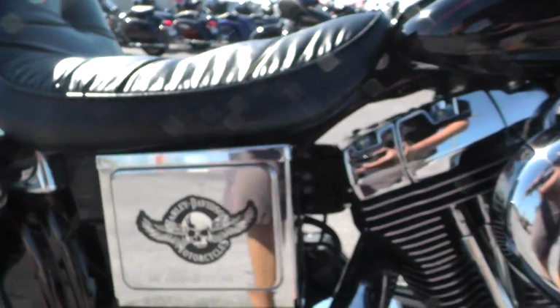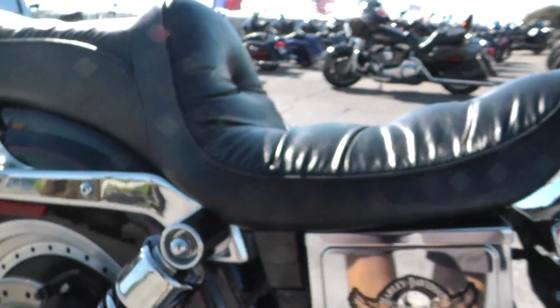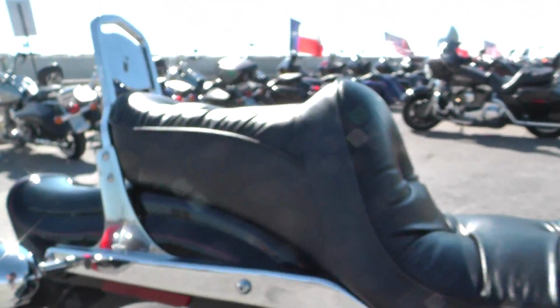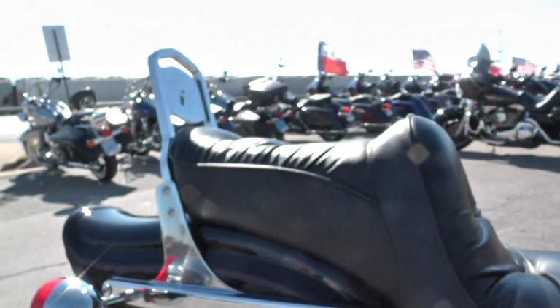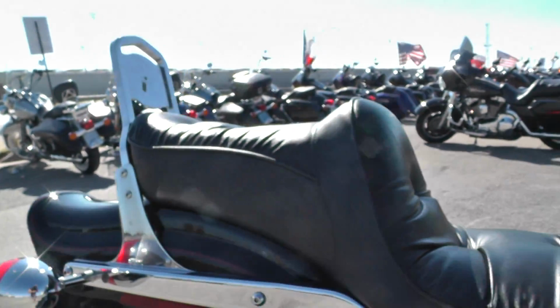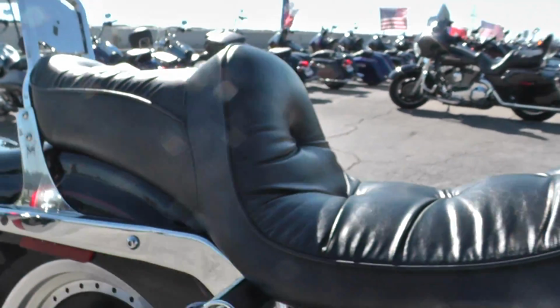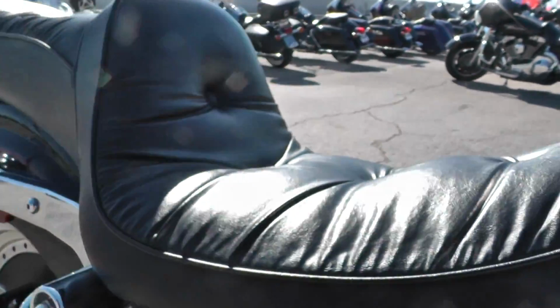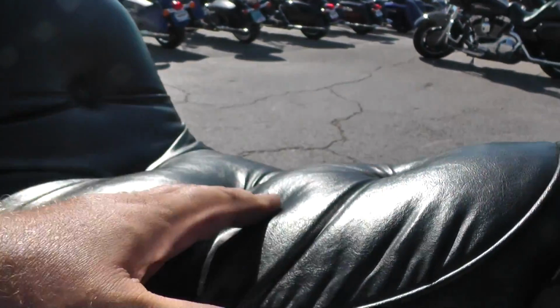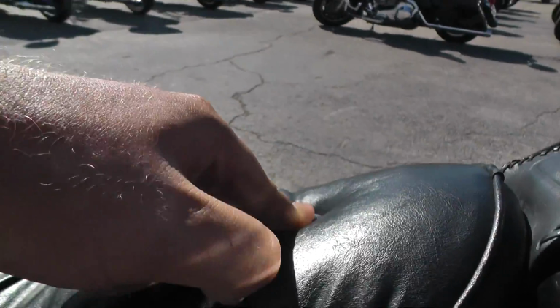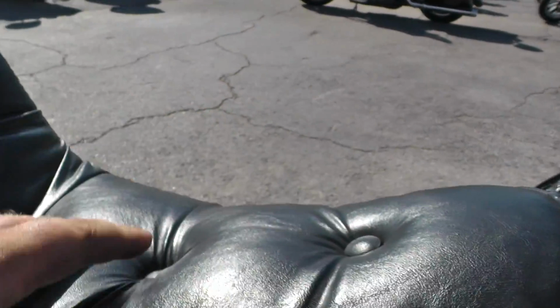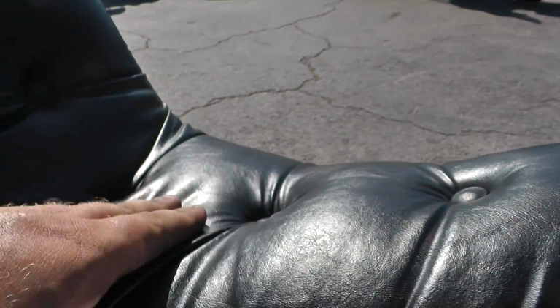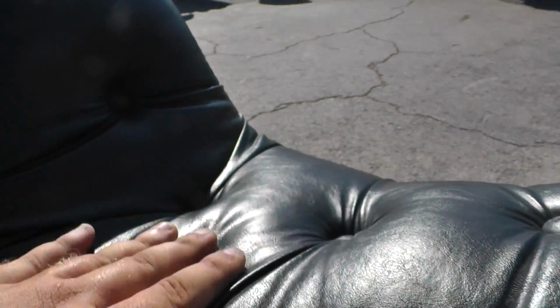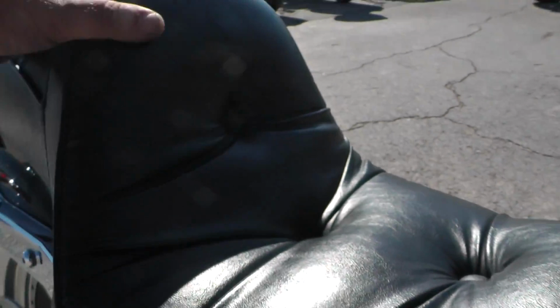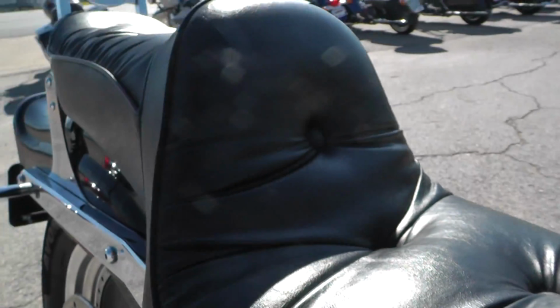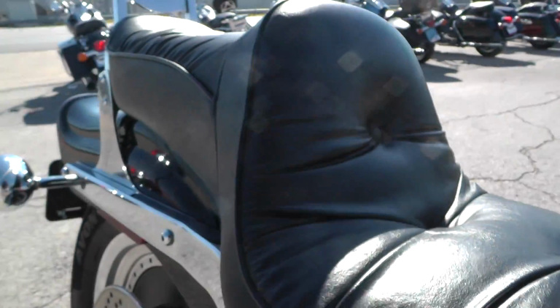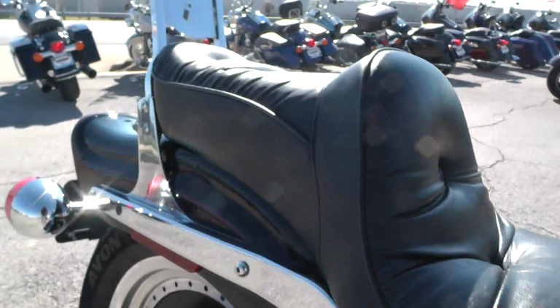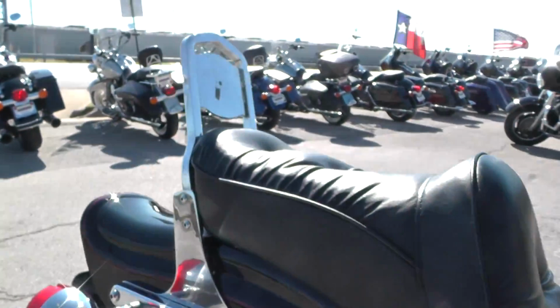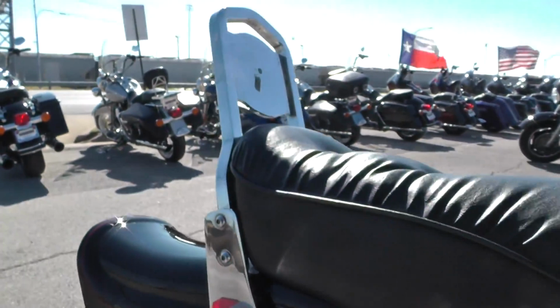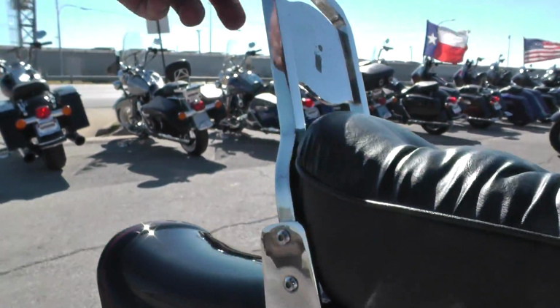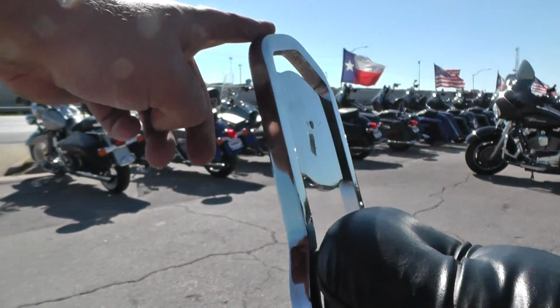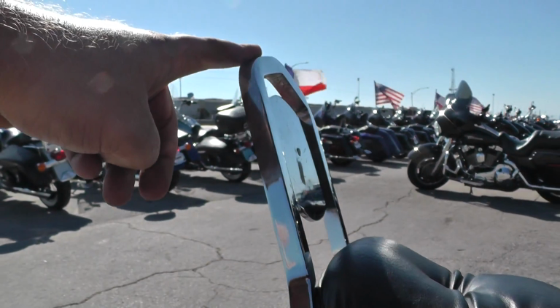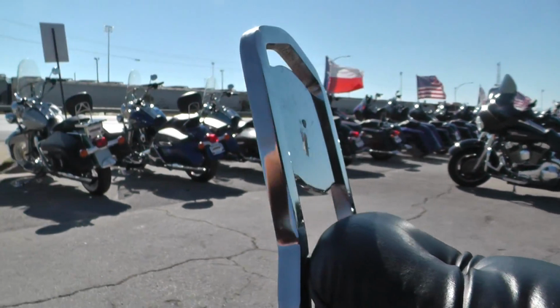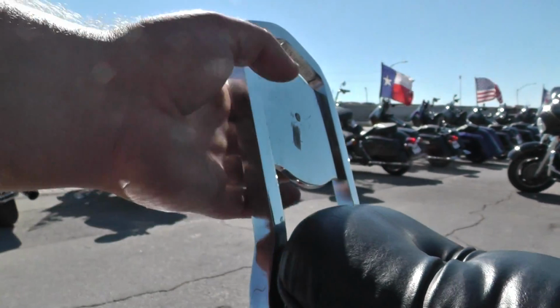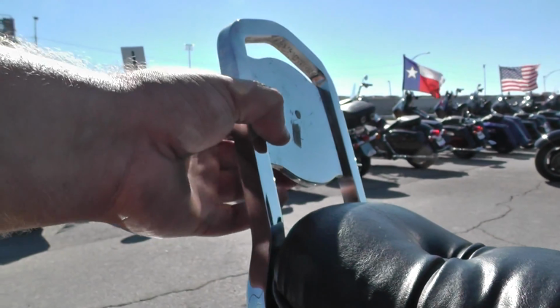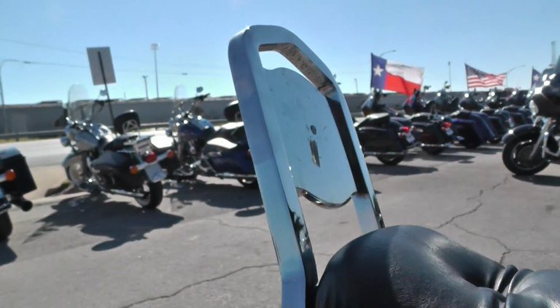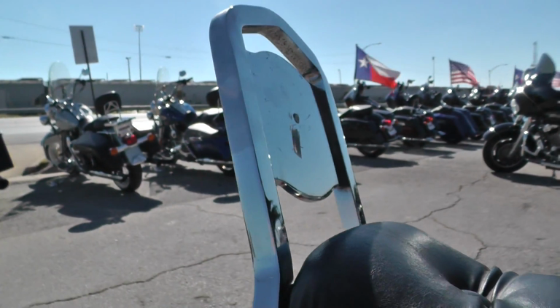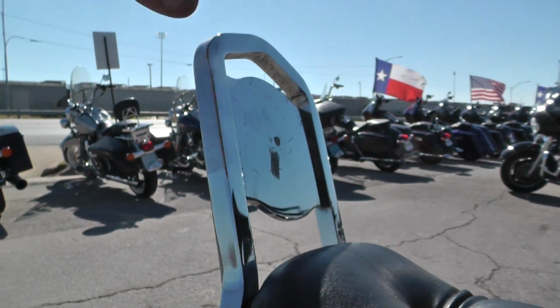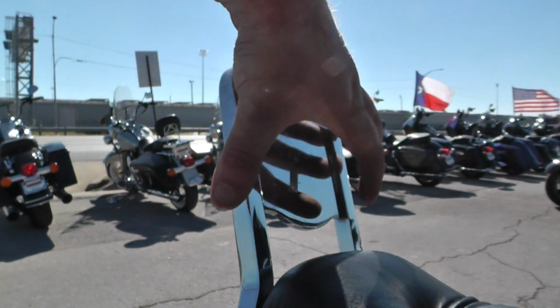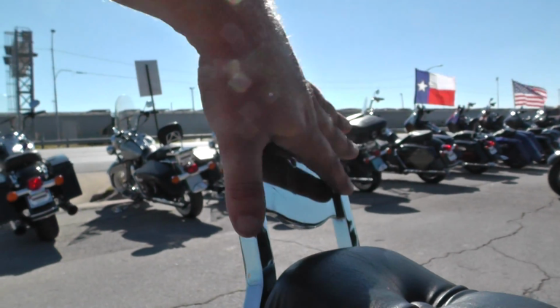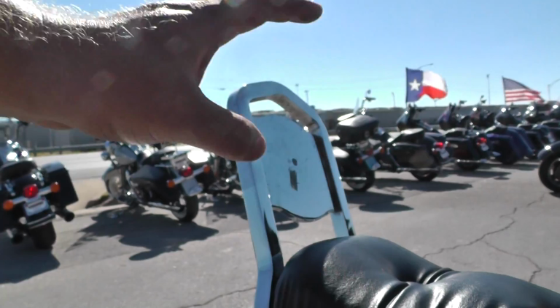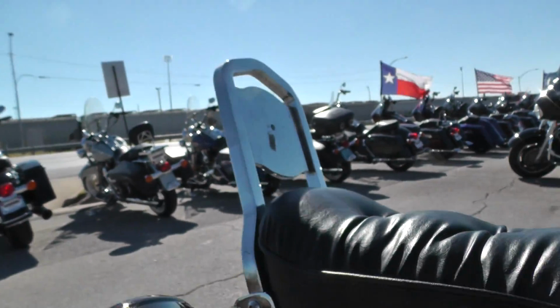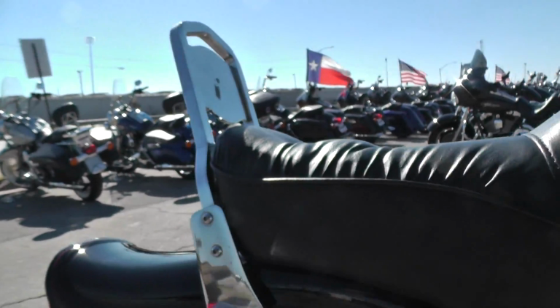It's got this old-school two-up banana seat. You can see how it has the buttons right there — it's really cushy, really comfortable. It's got a small little sissy bar right here. I think you might be able to put a little pad right there, kind of a small backrest.